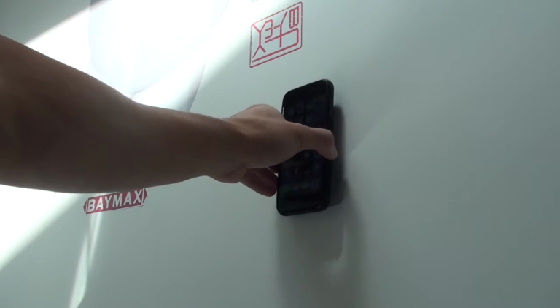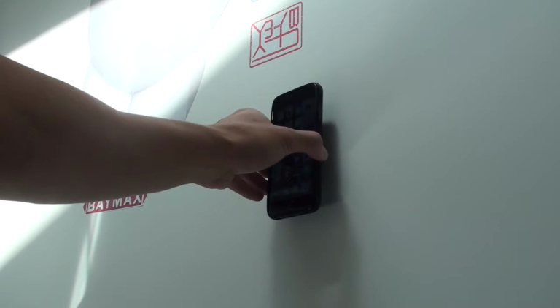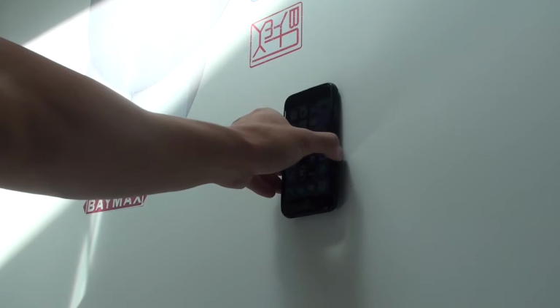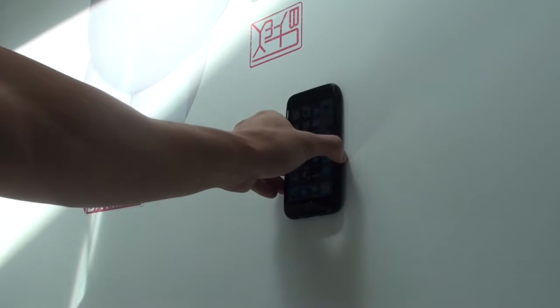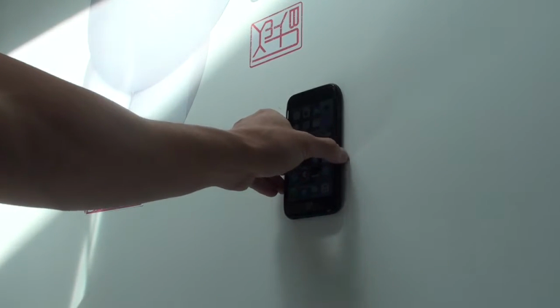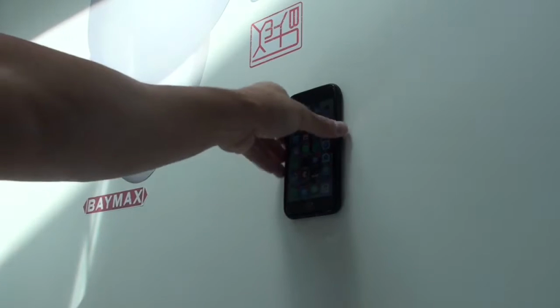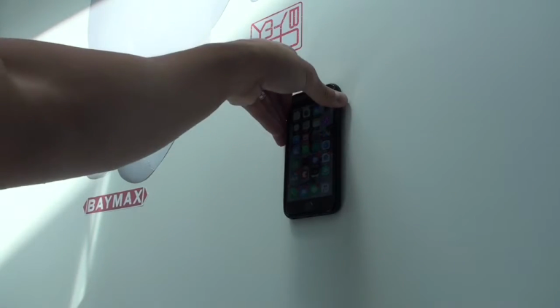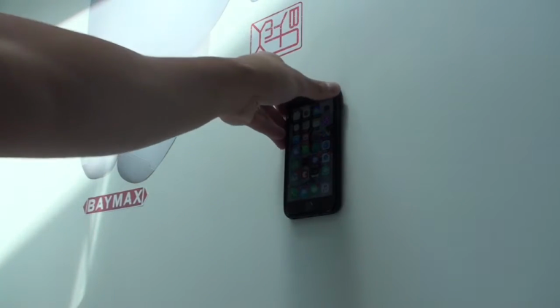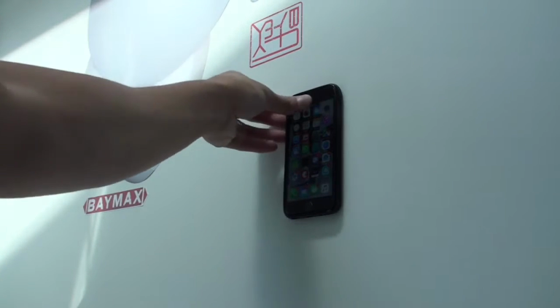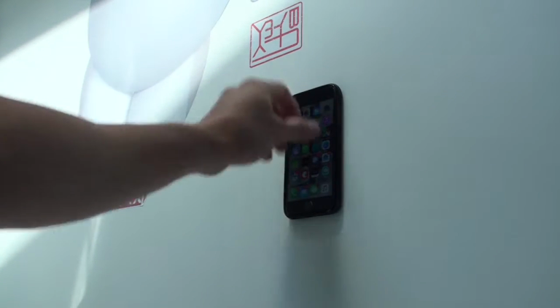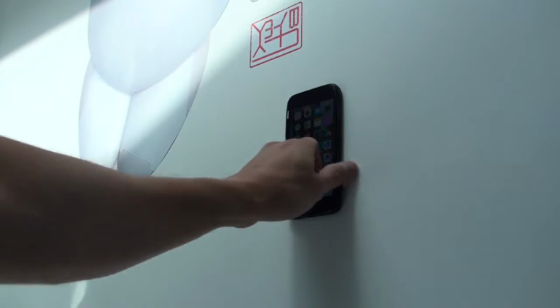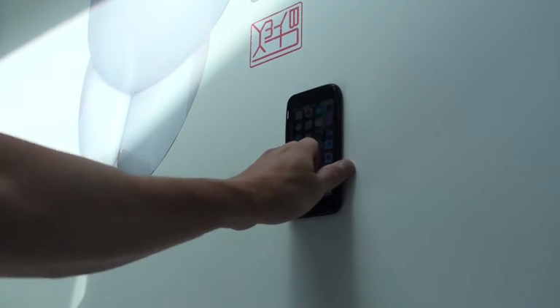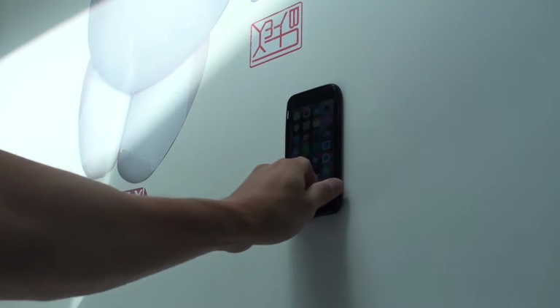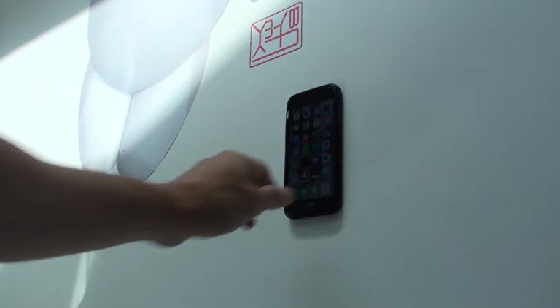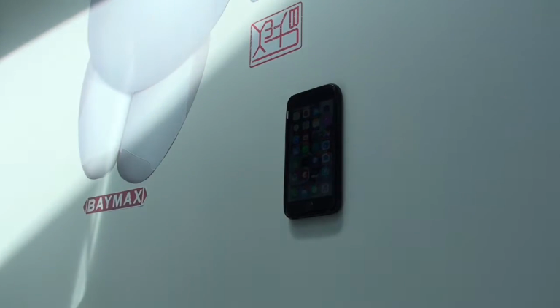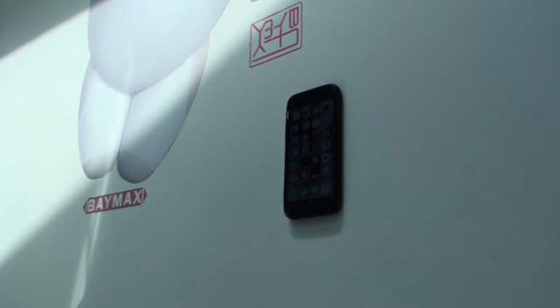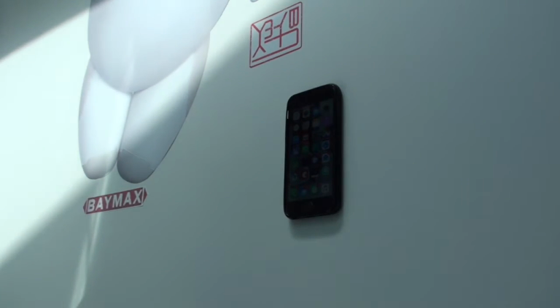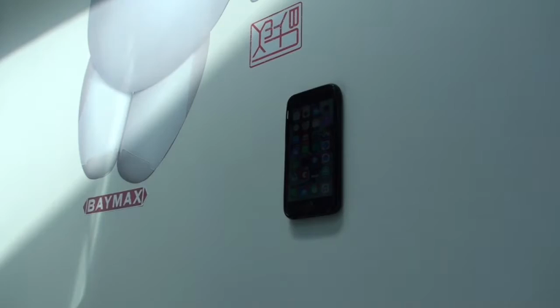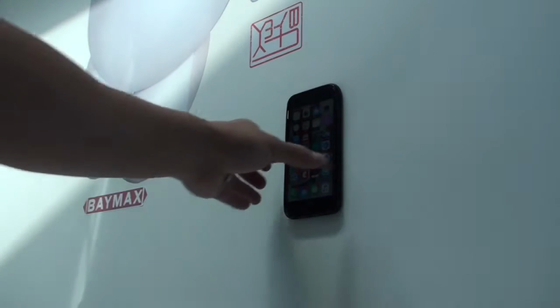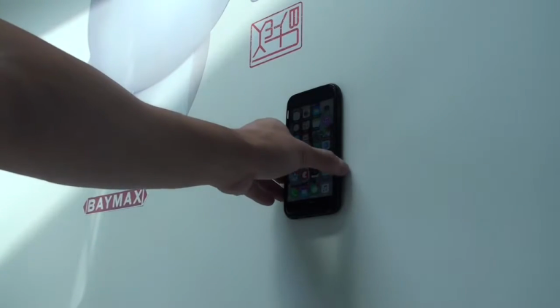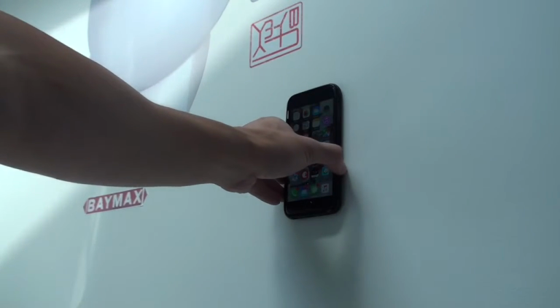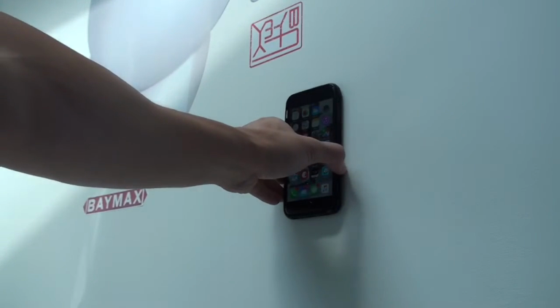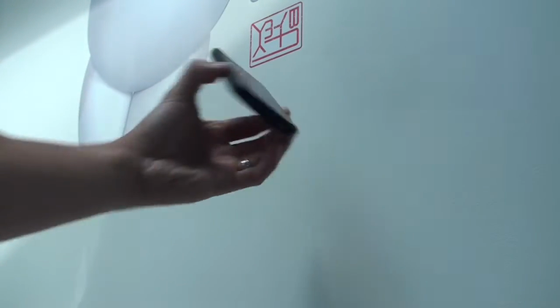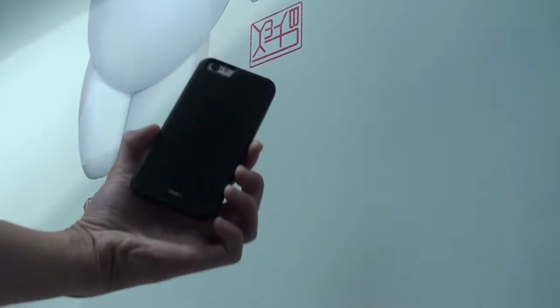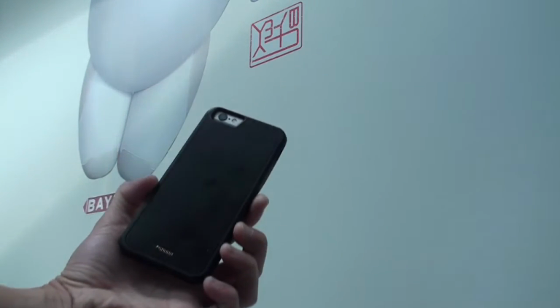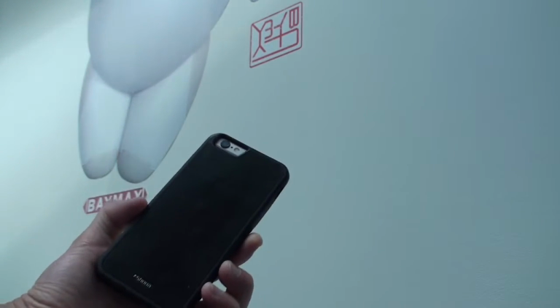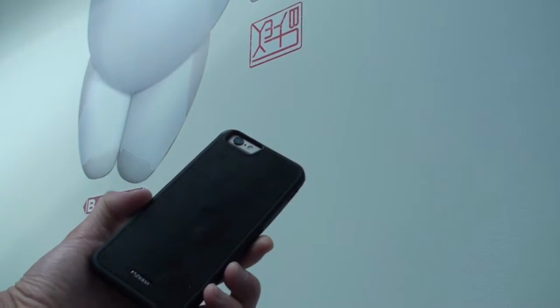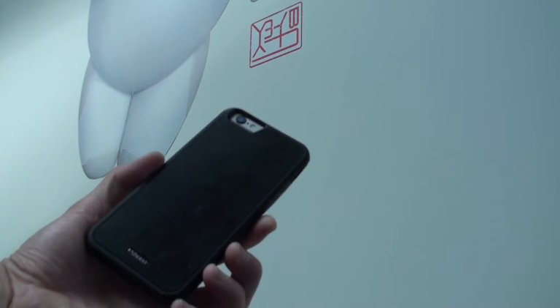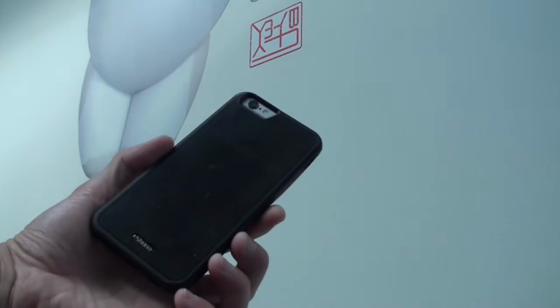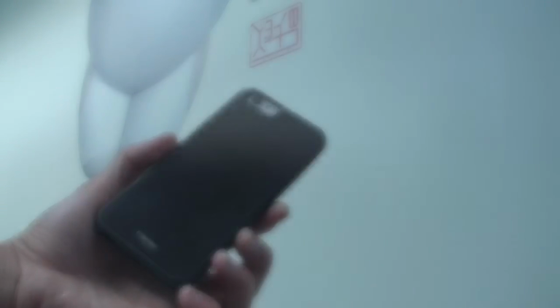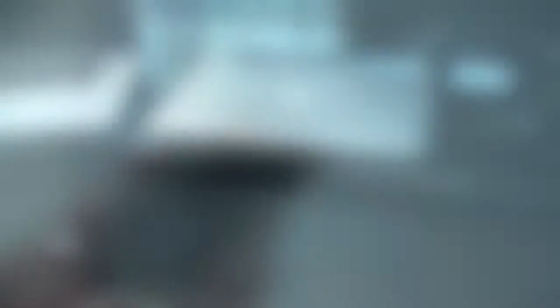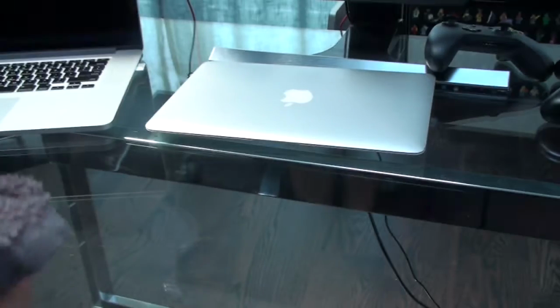Yeah, it's coming off too easily now. Alright, let me go put some water on it. Let's see what happens.